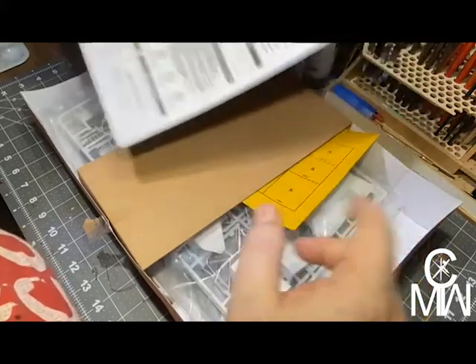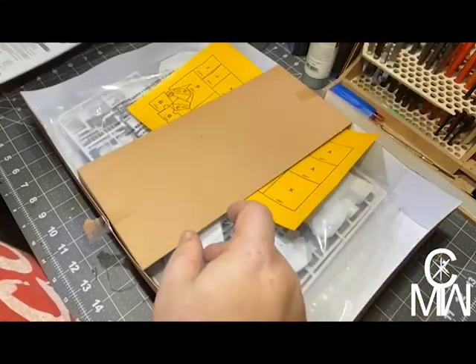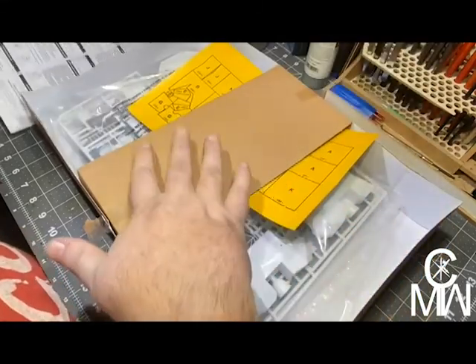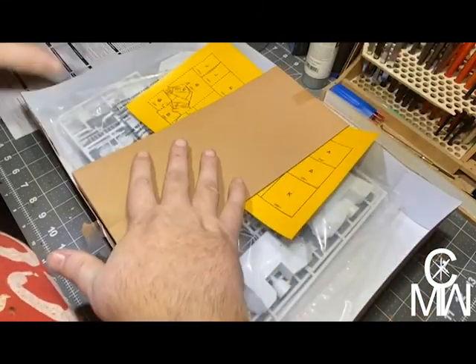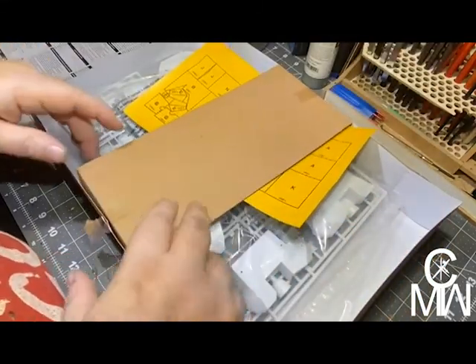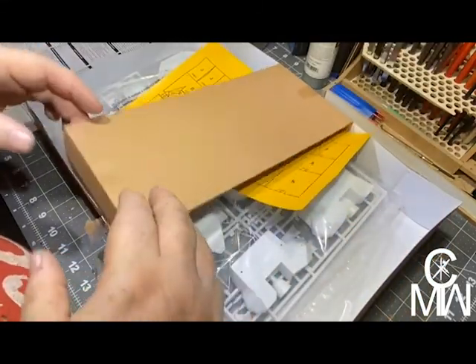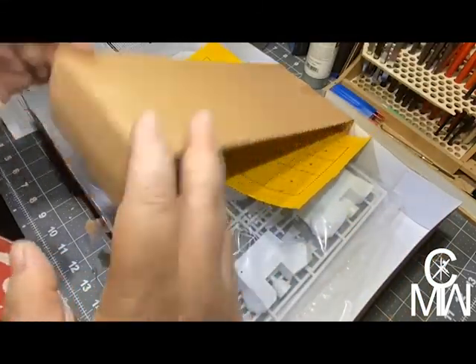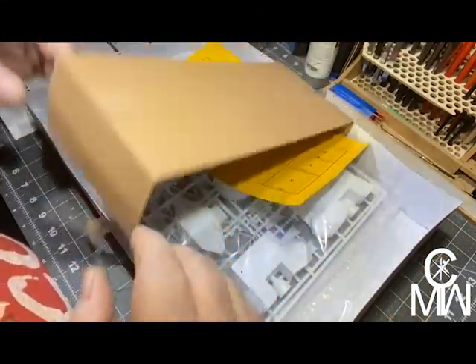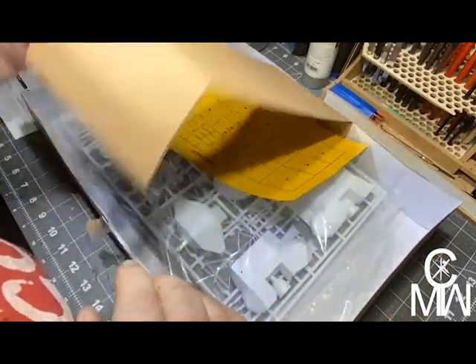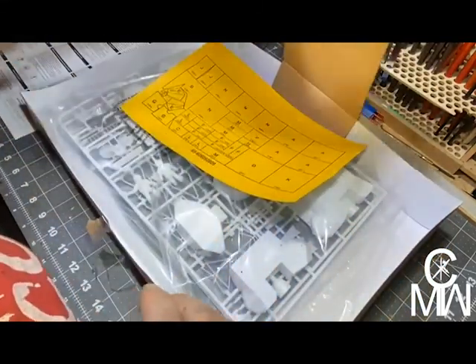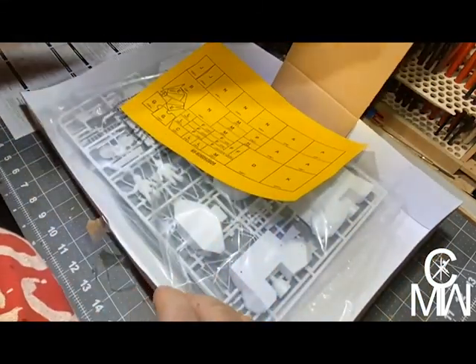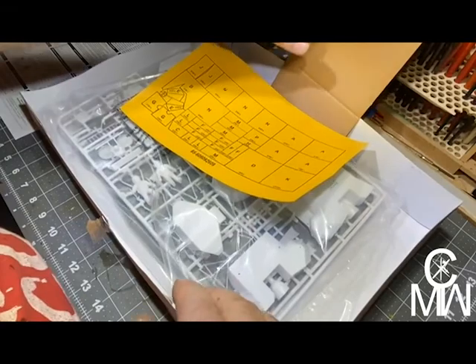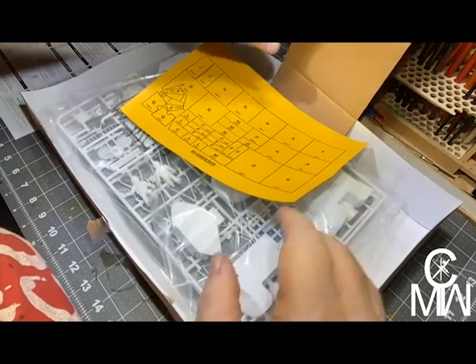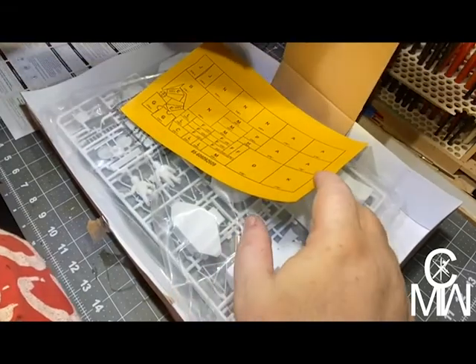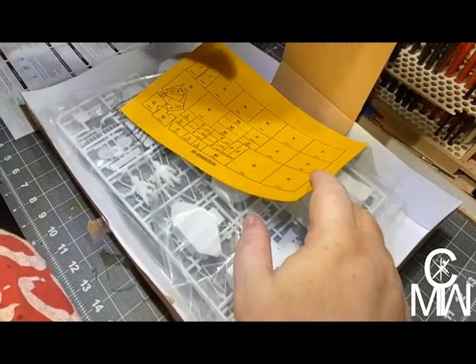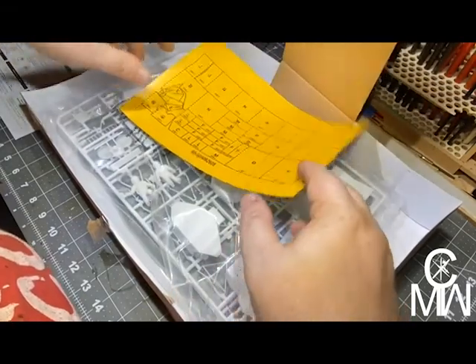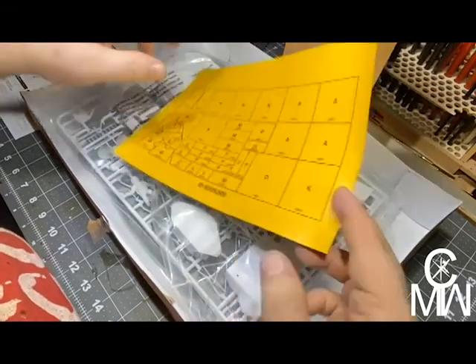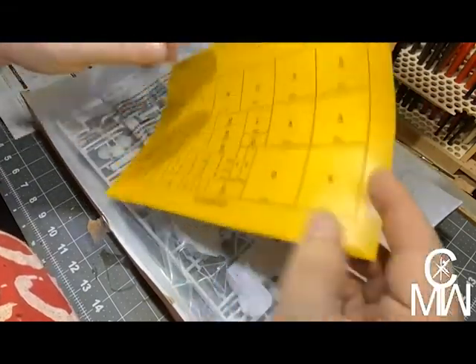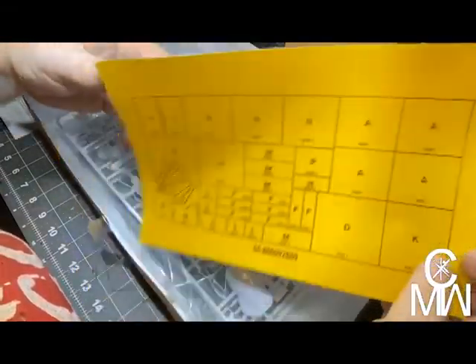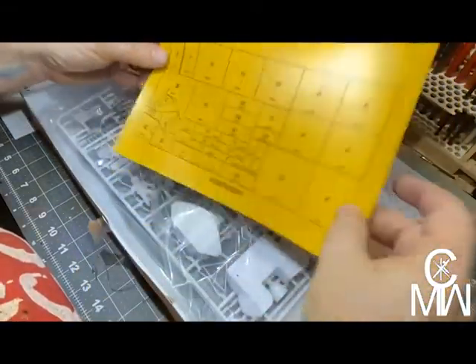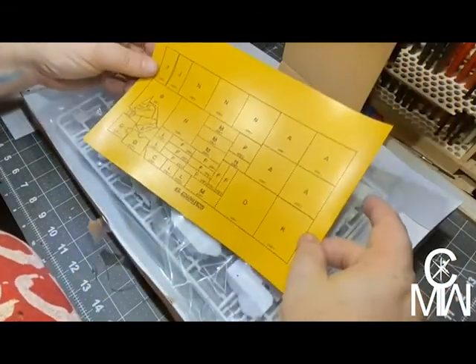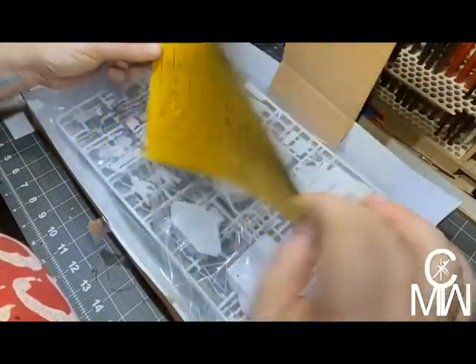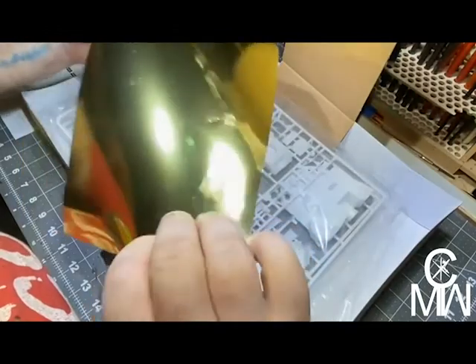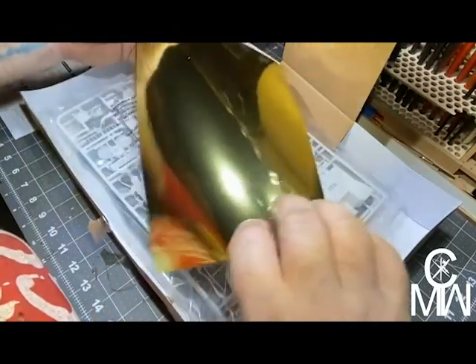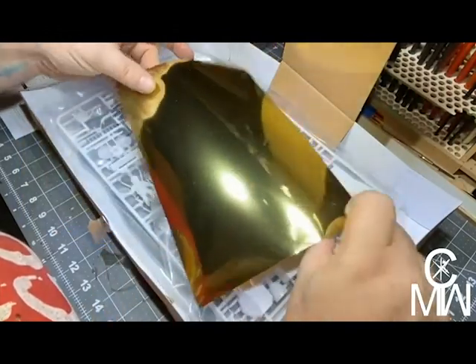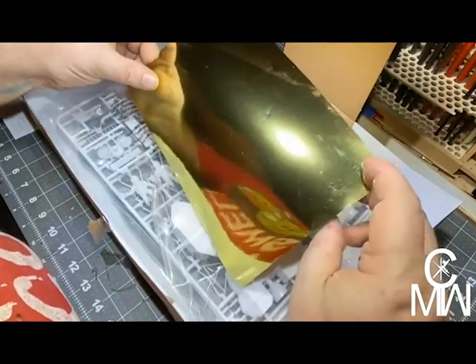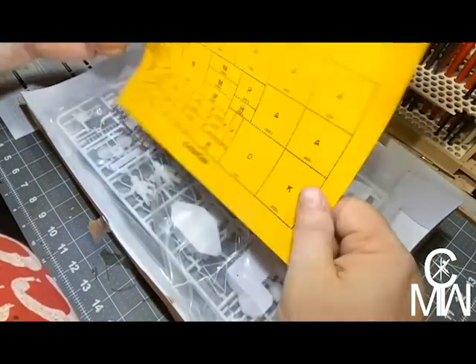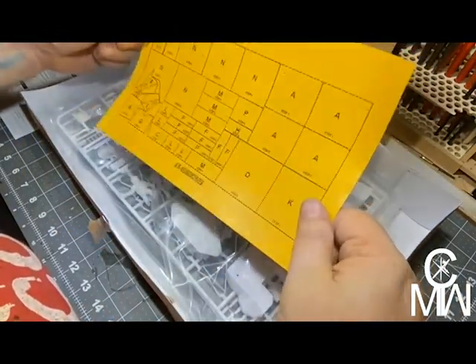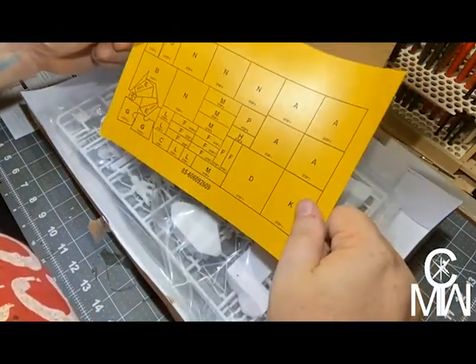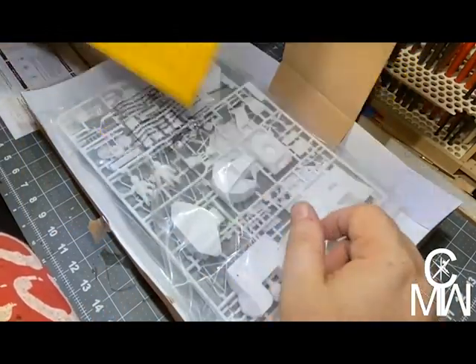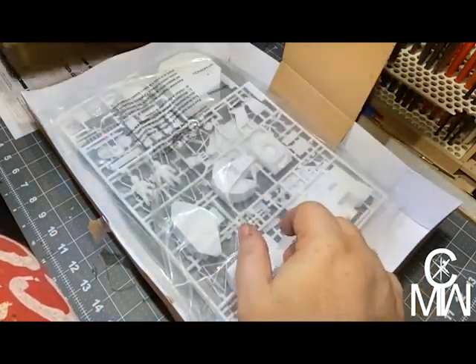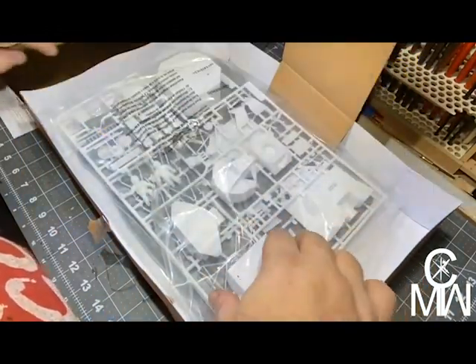Instructions. I really like that companies are doing this now — it keeps the box from collapsing on everything. We have, oh, it's gold sheeting. Nice, that's very nice.